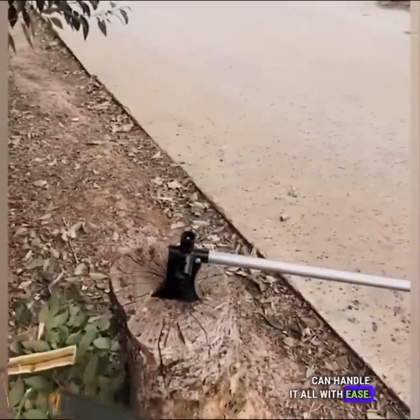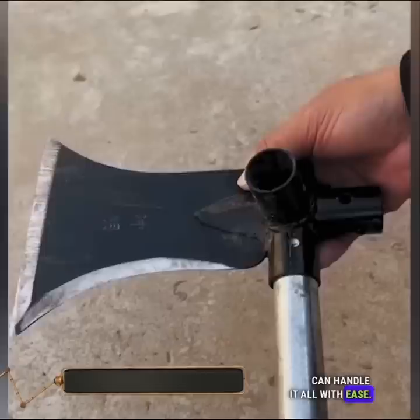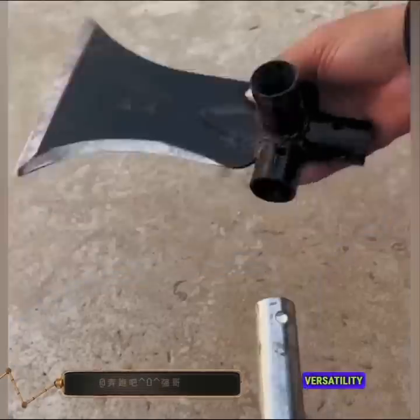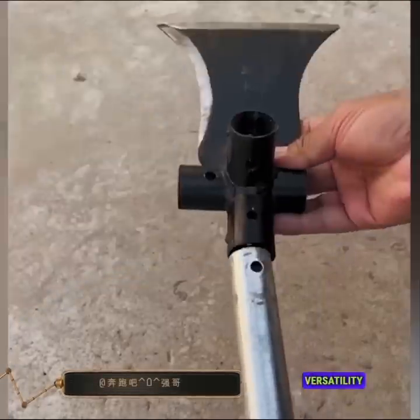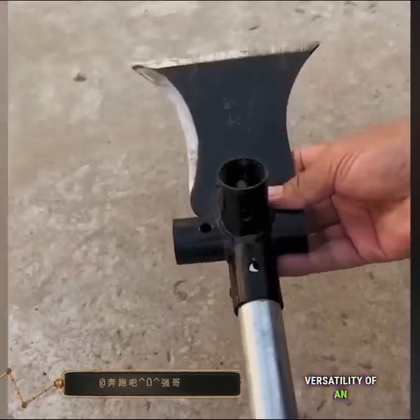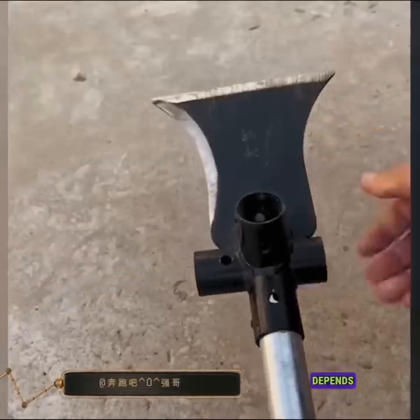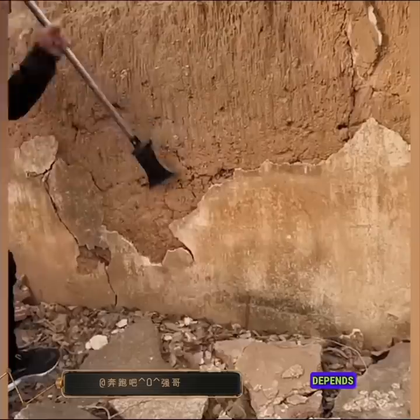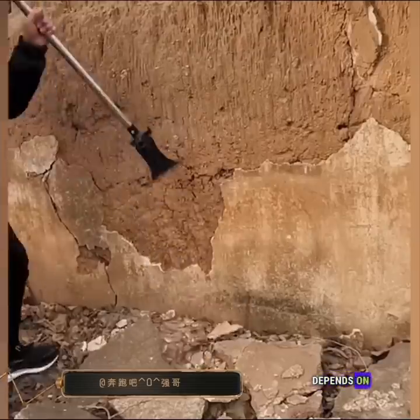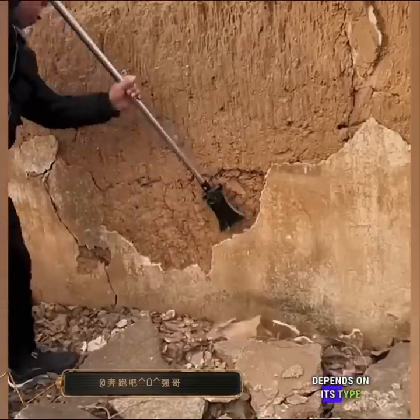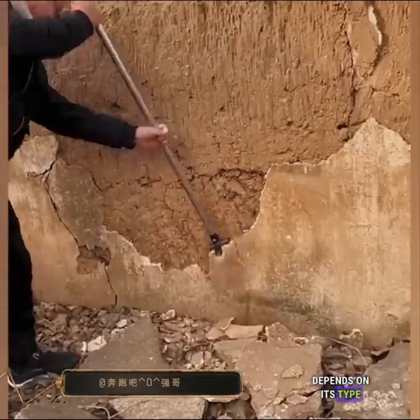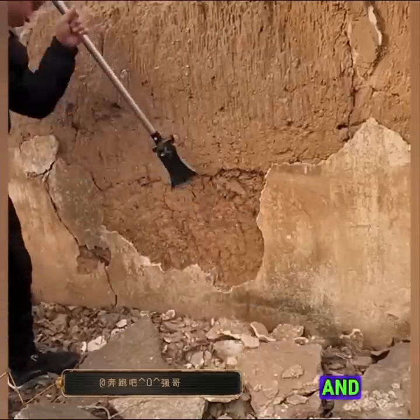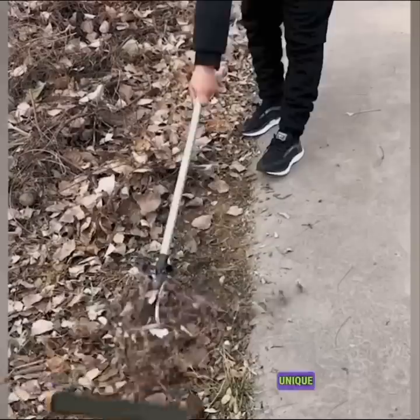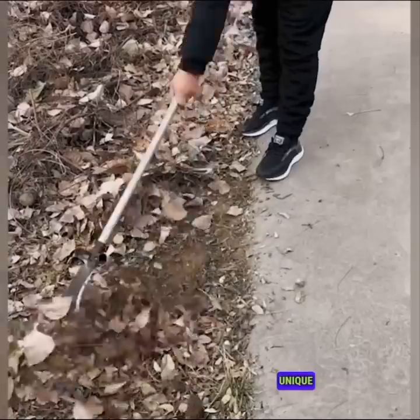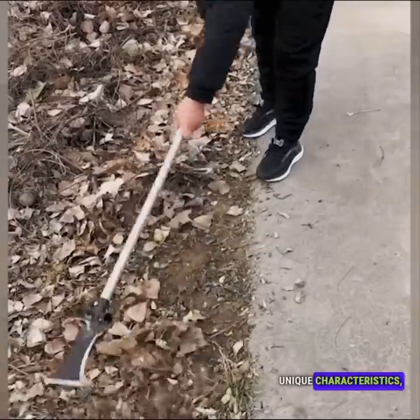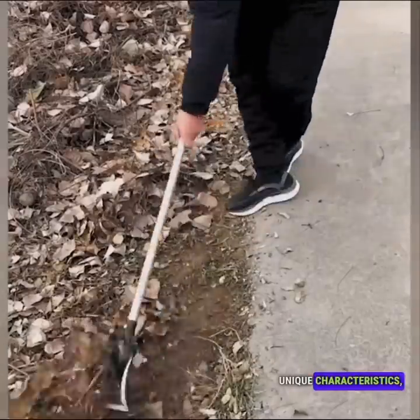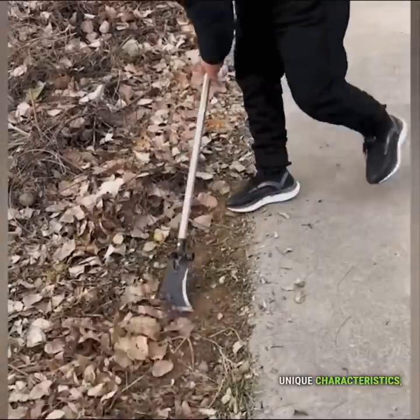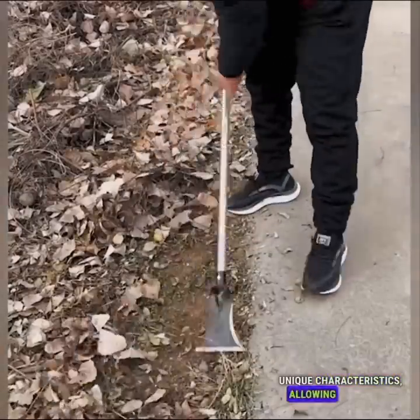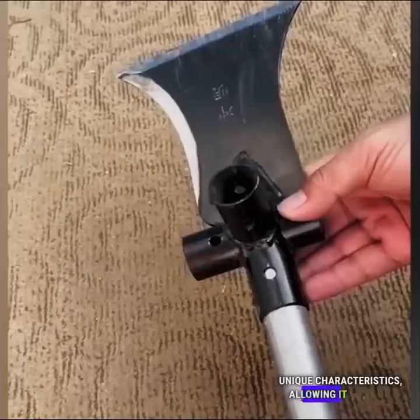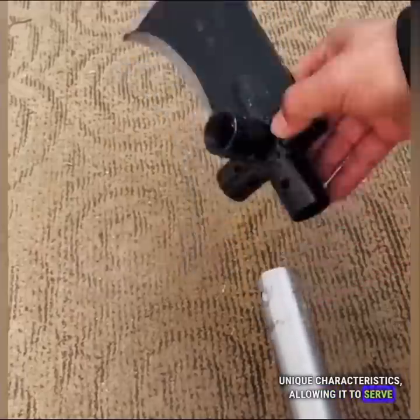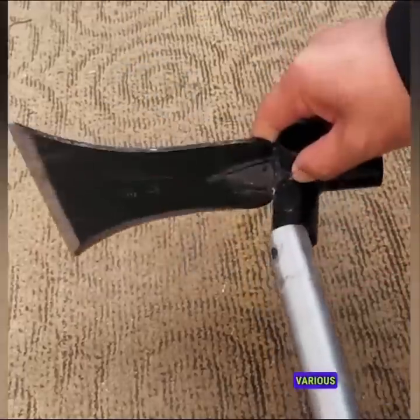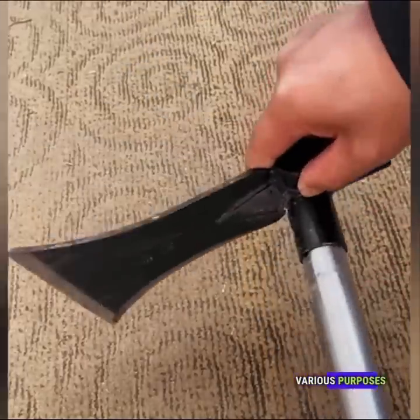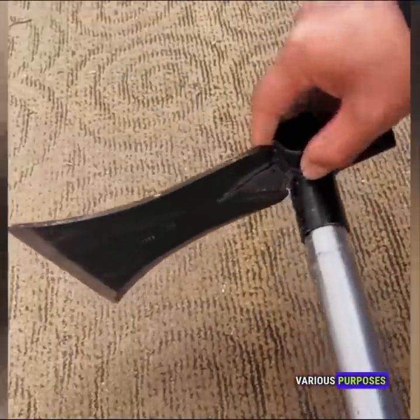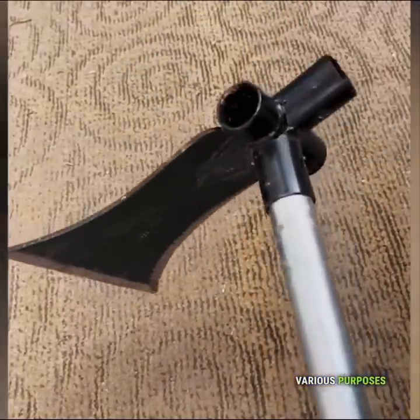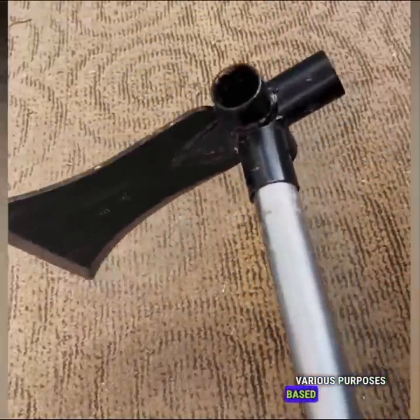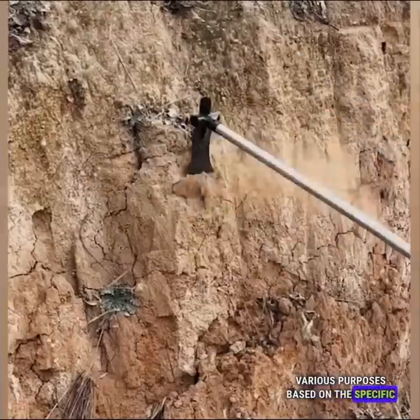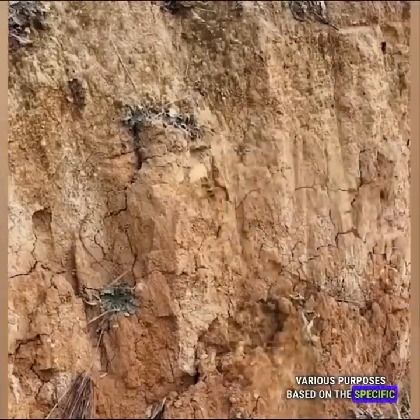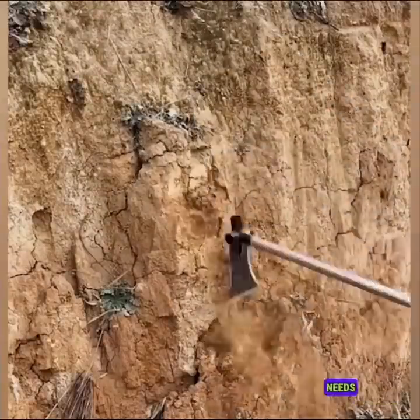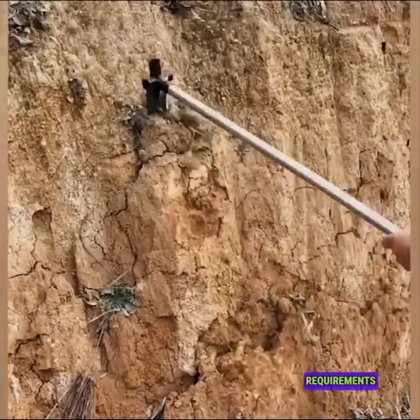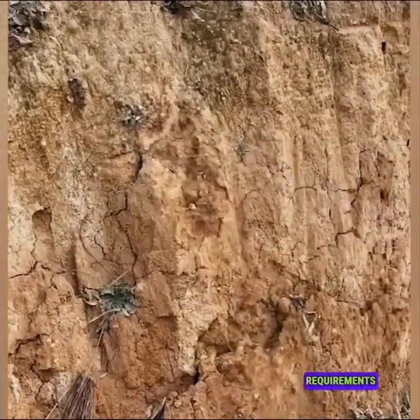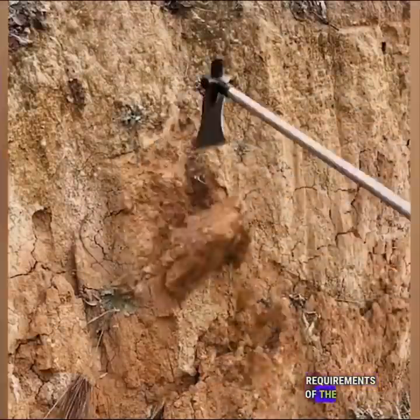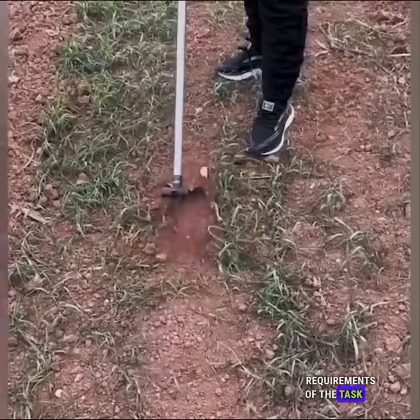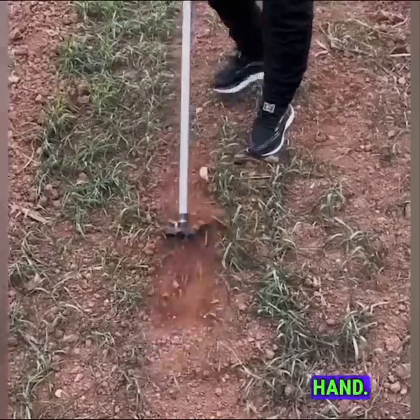The versatility of an axe depends on its type and unique characteristics, allowing it to serve various purposes based on the specific needs and requirements of the task at hand.